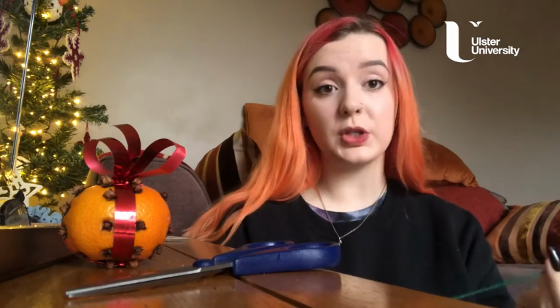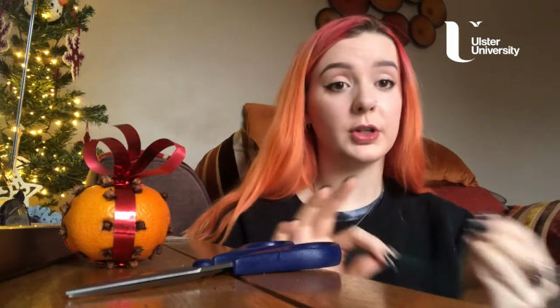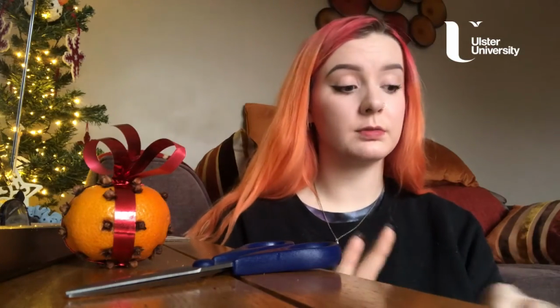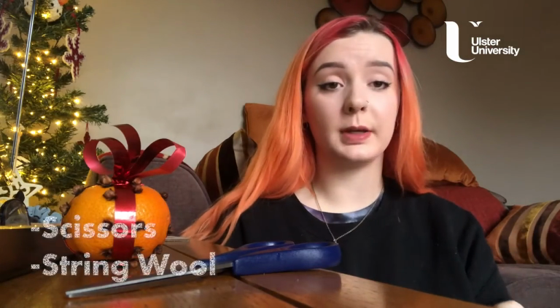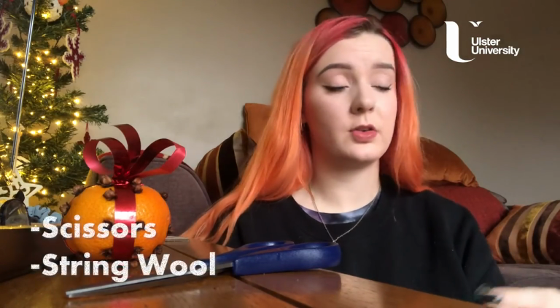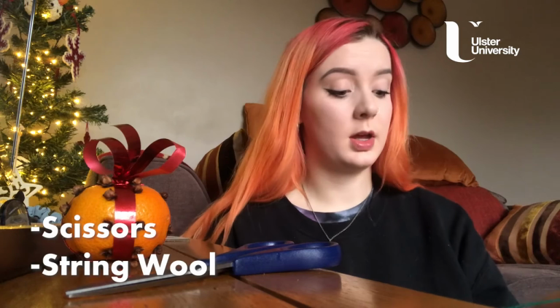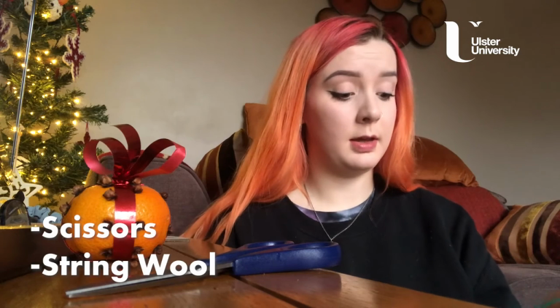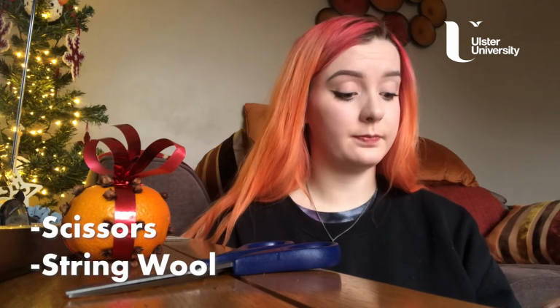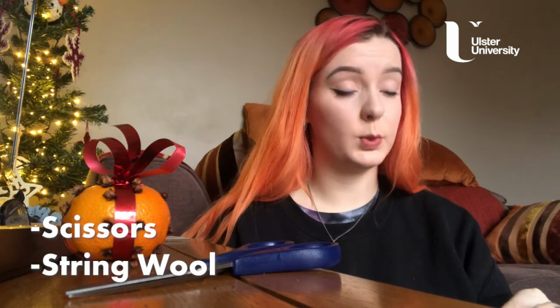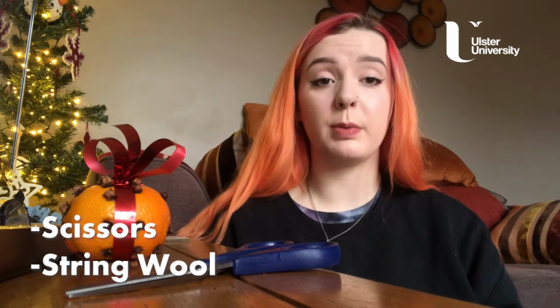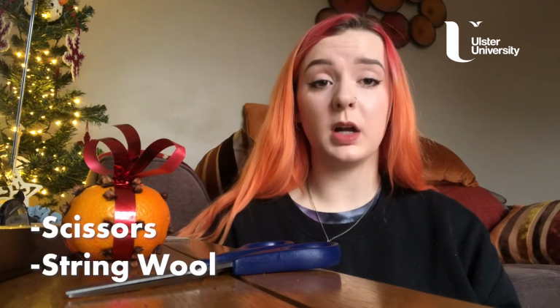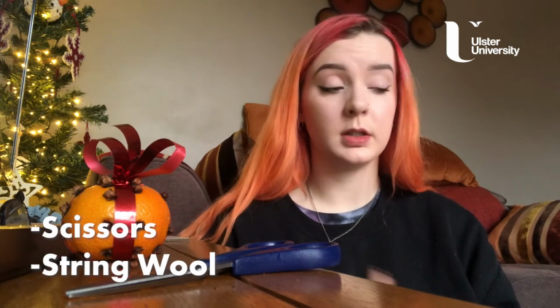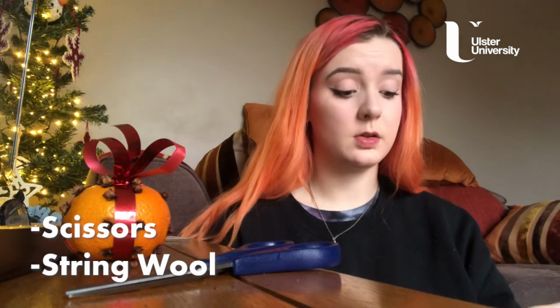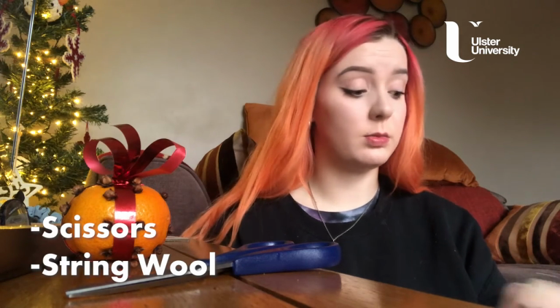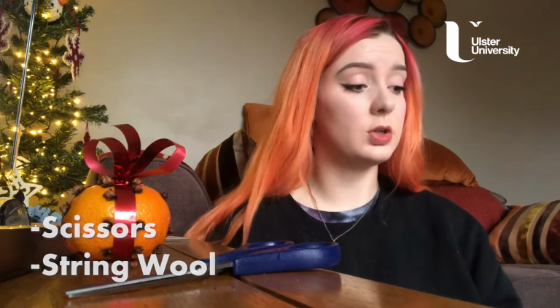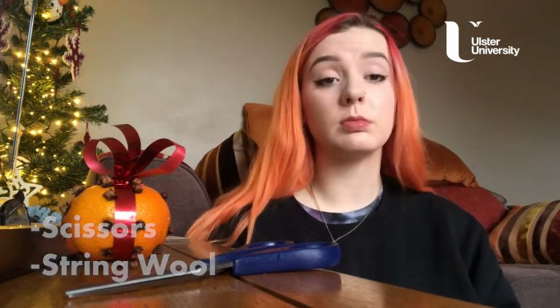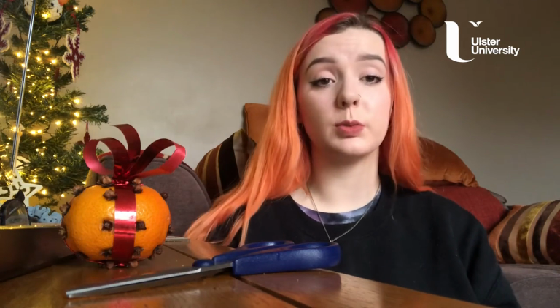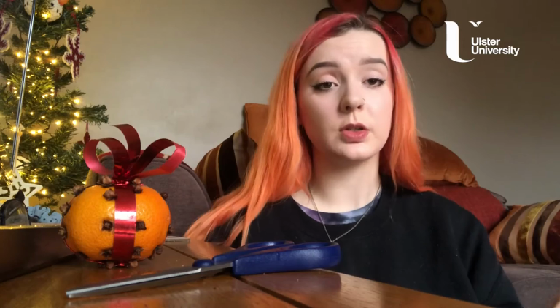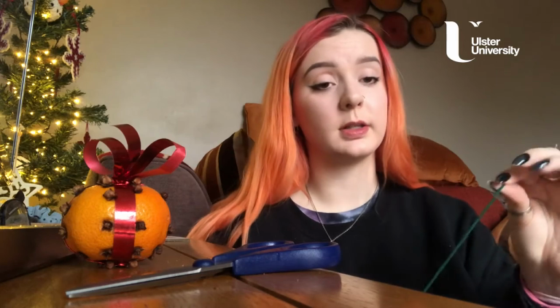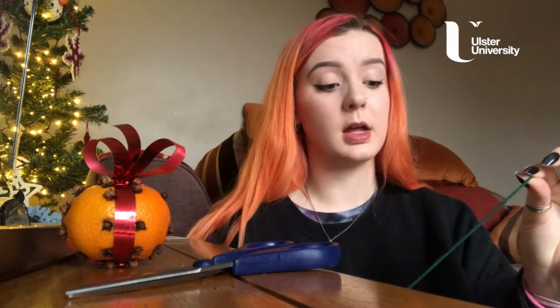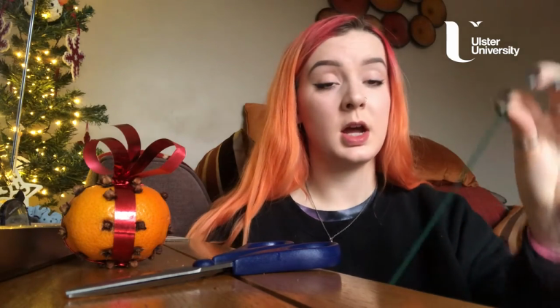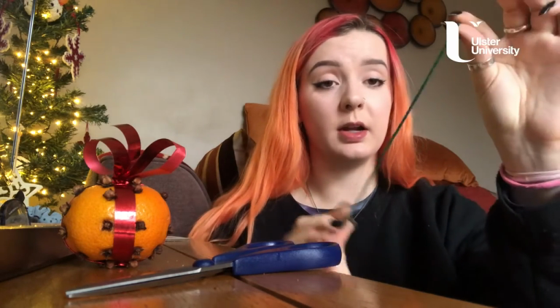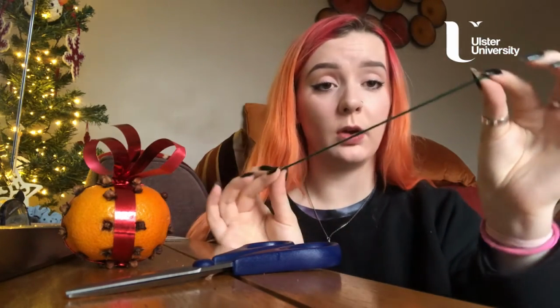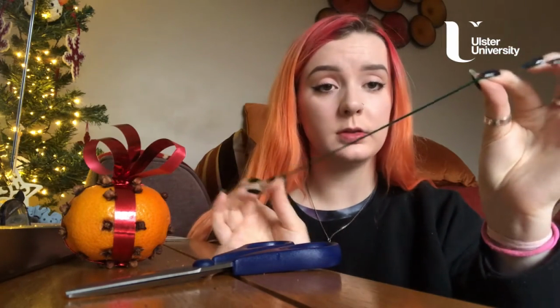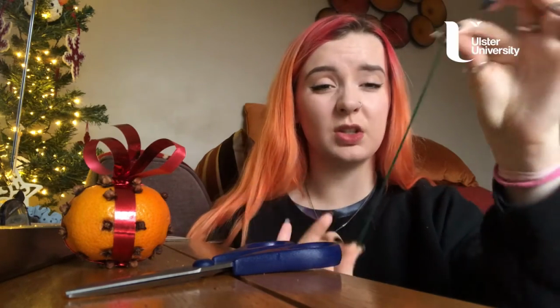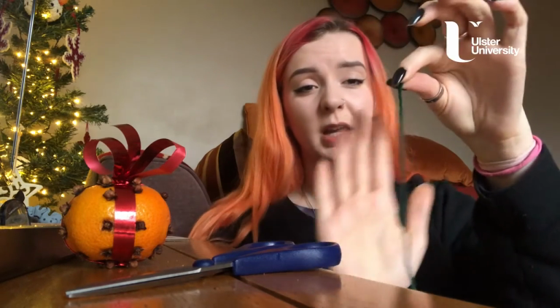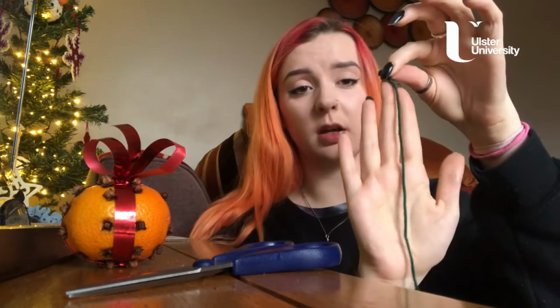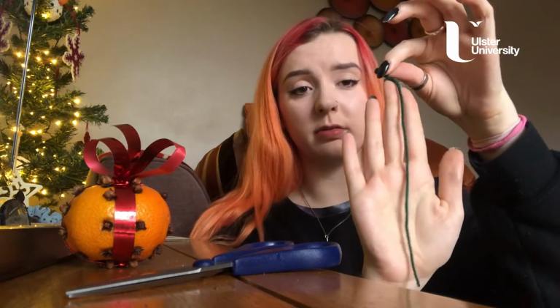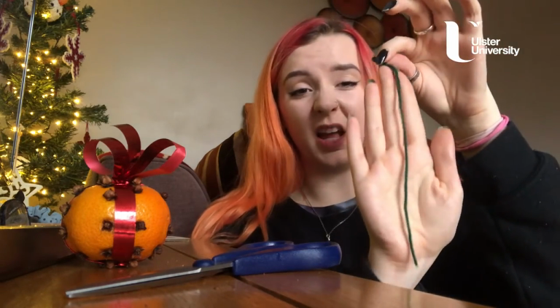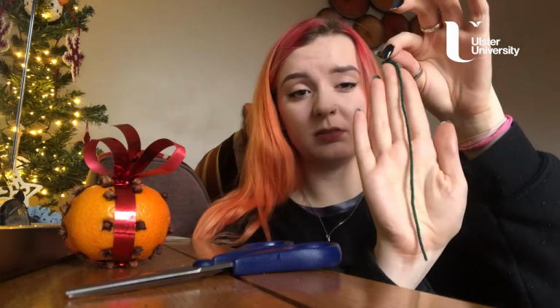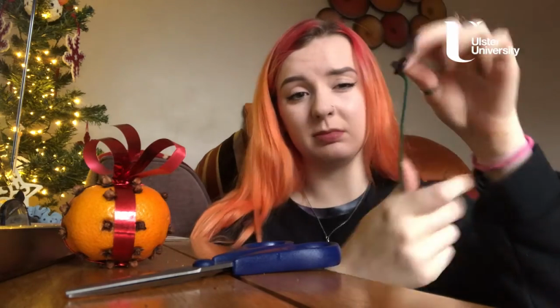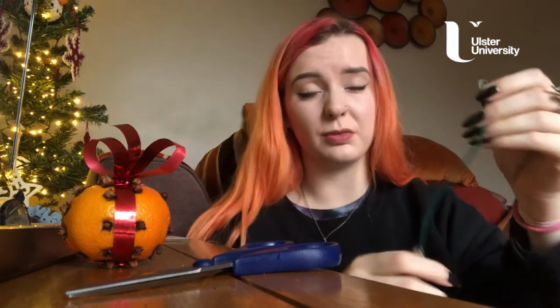Once you have all your equipment gathered, we're going to start with the pom-pom garland. Just choose your colour of wool that you're going to start with, and cut a piece off that's just about the length of your hand — roughly.